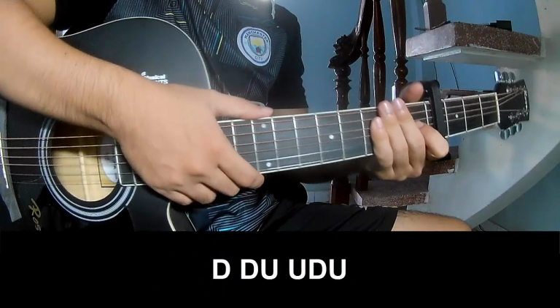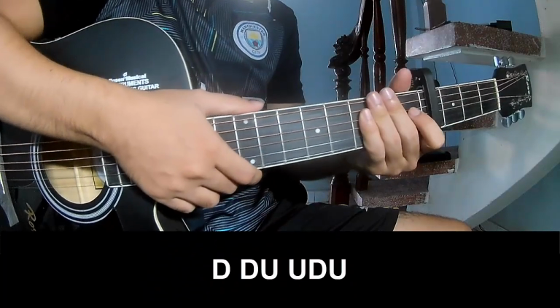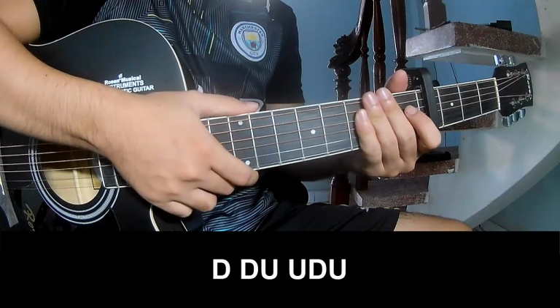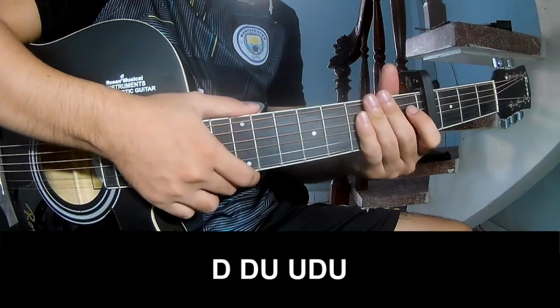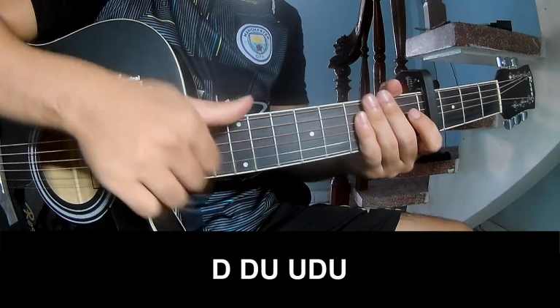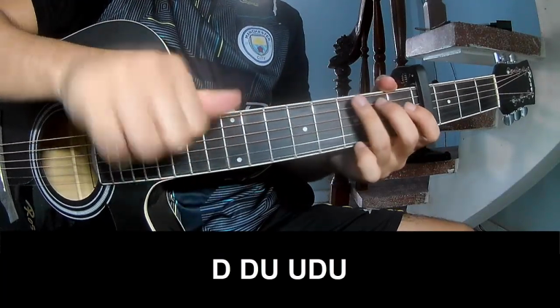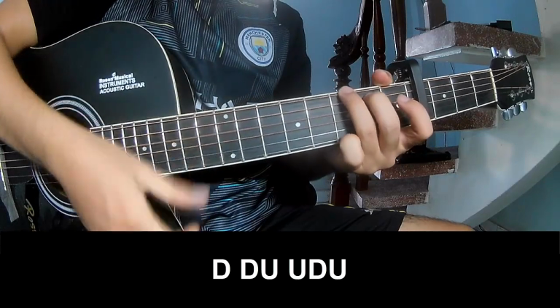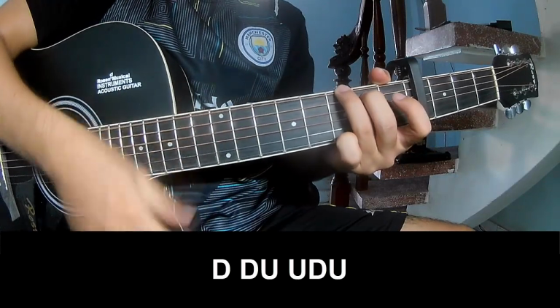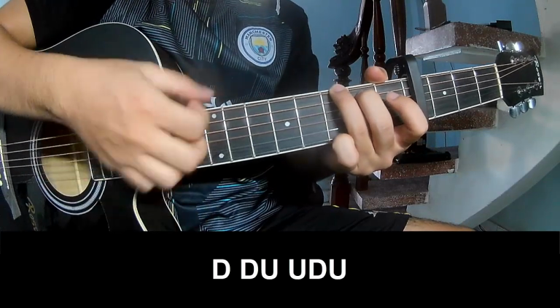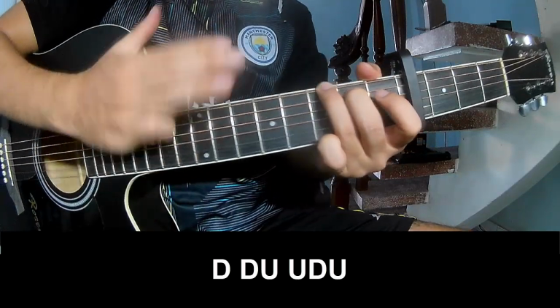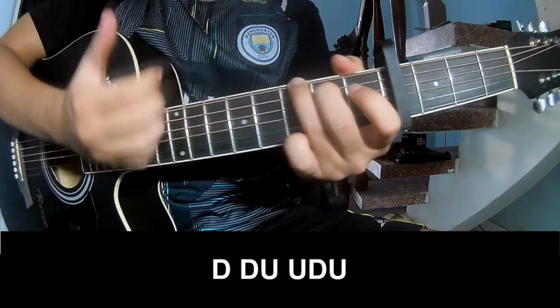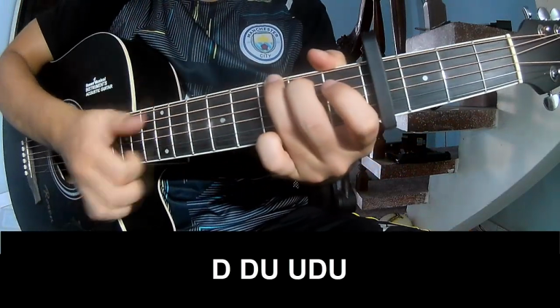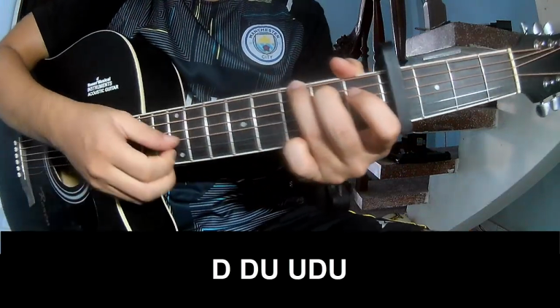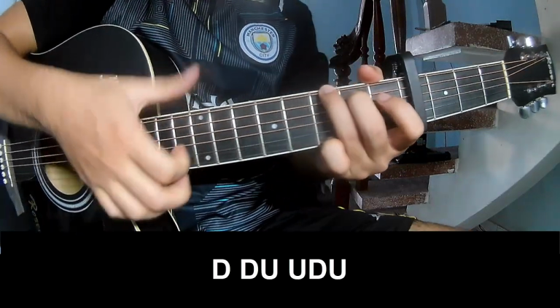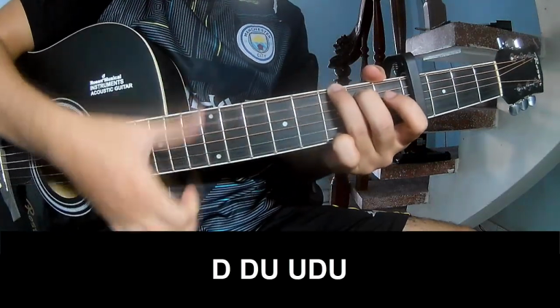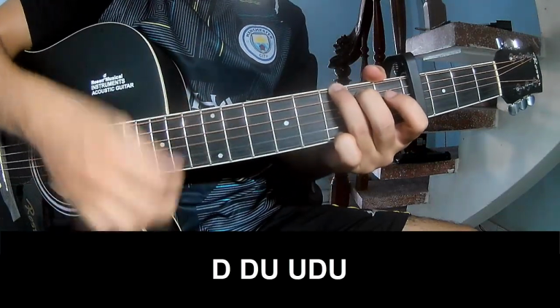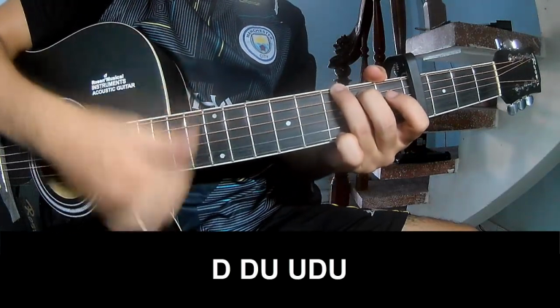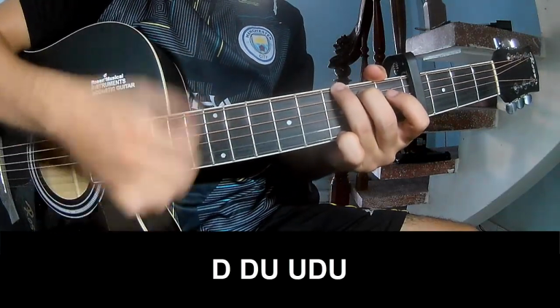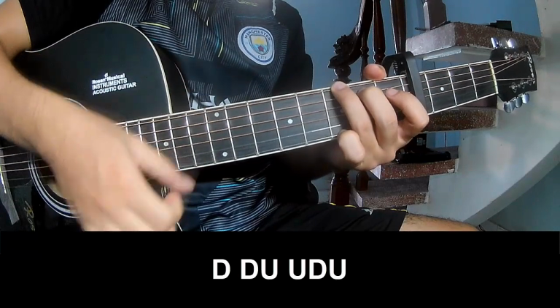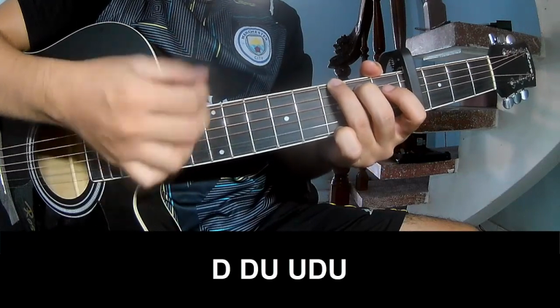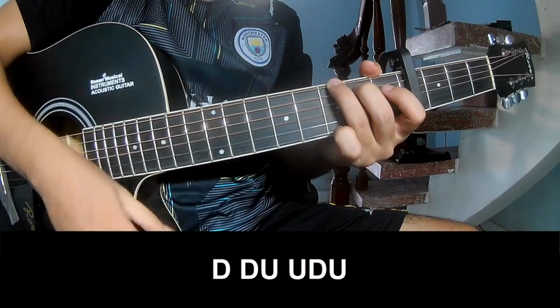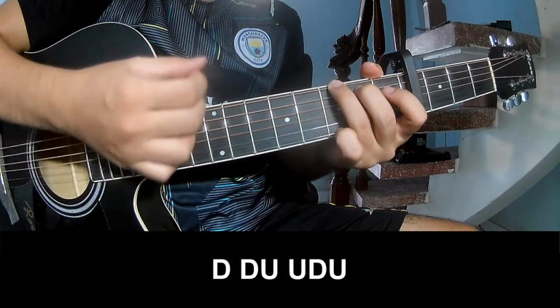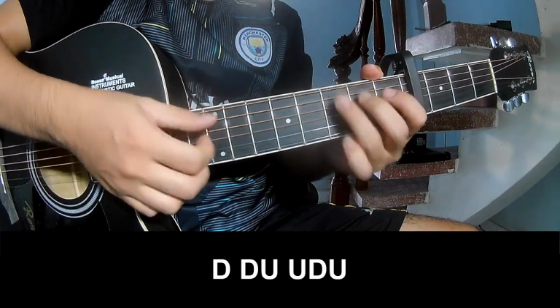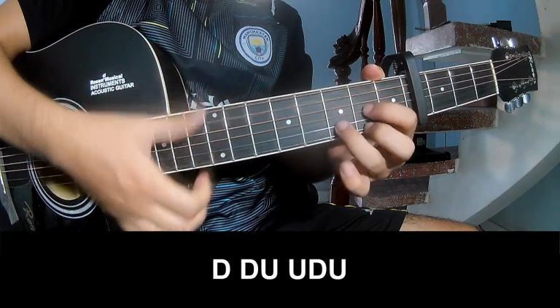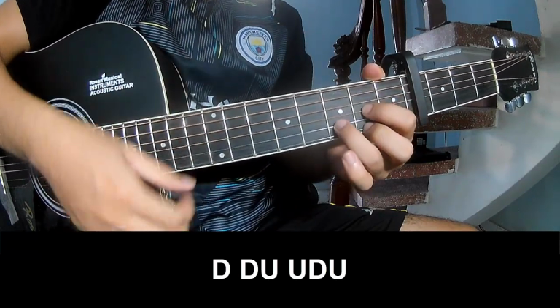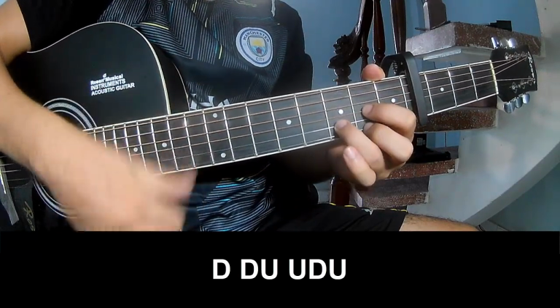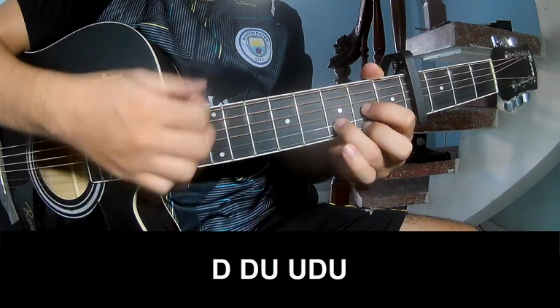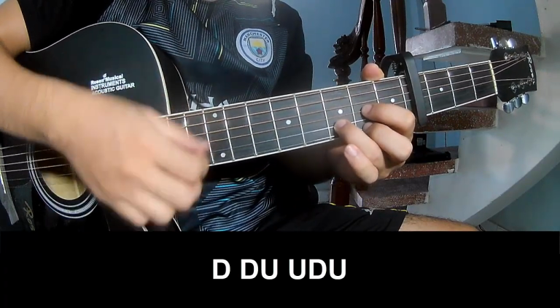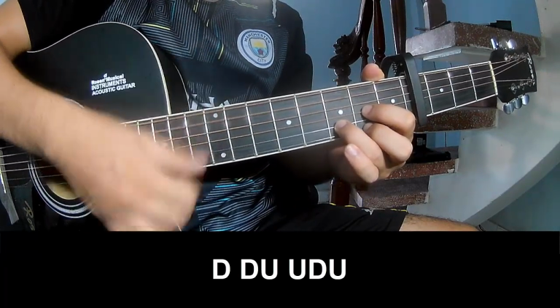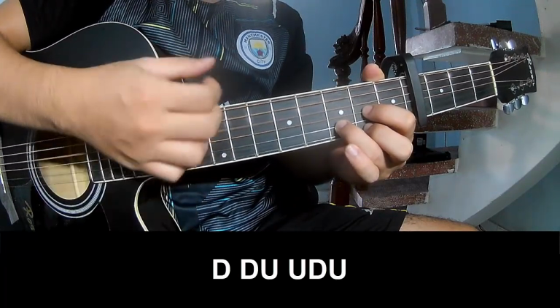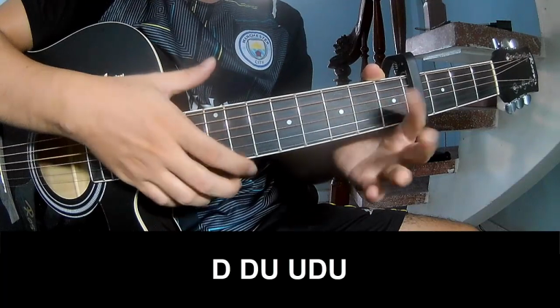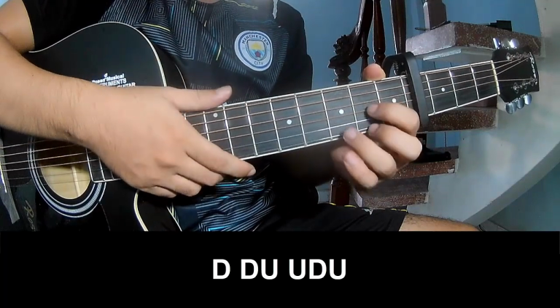The strumming pattern to play: ta, ta, up, up, ta, down. Ta, ta, up, up, ta, up, ta, up, up, ta, up. And play long.